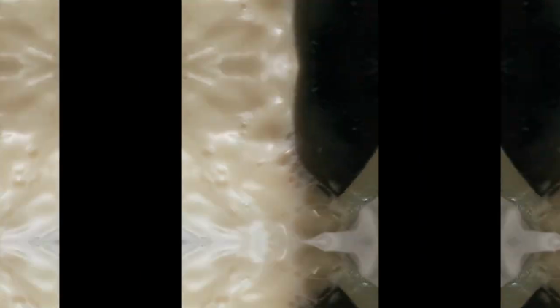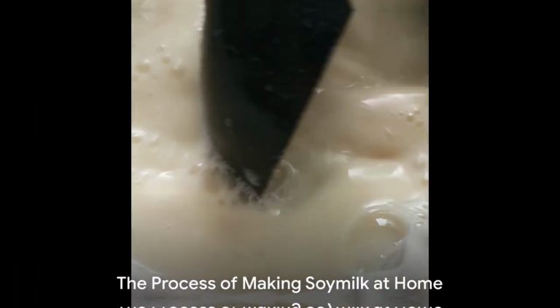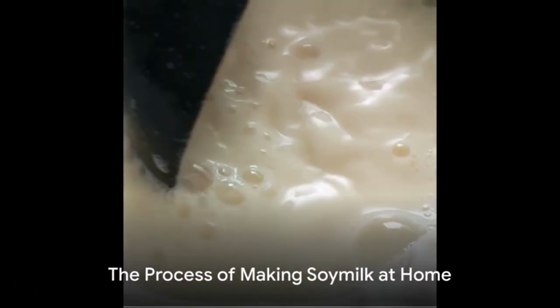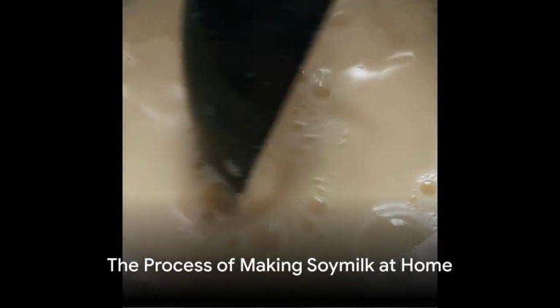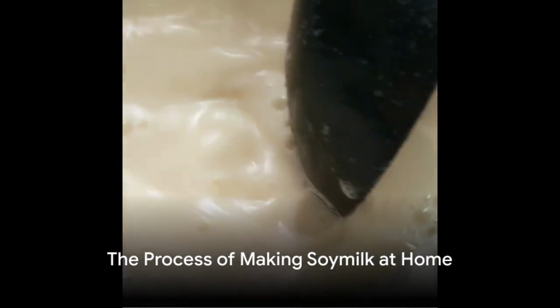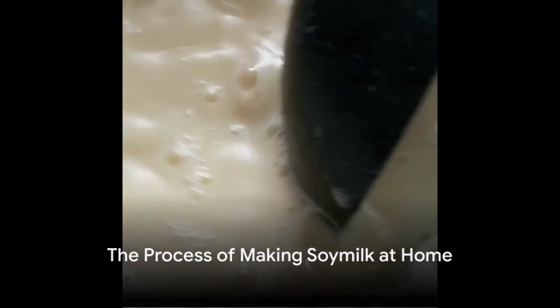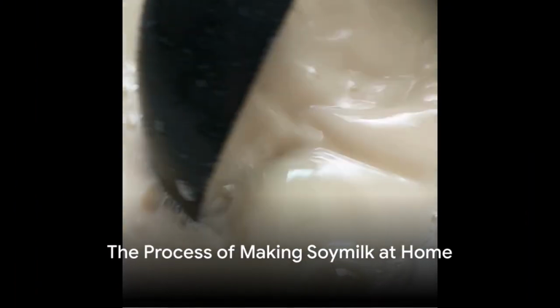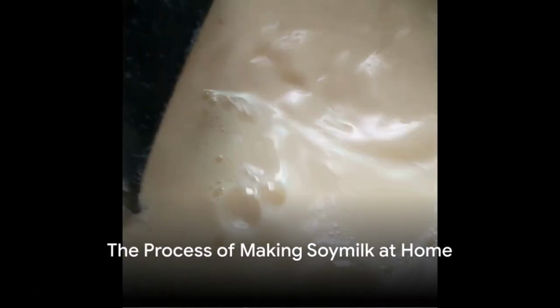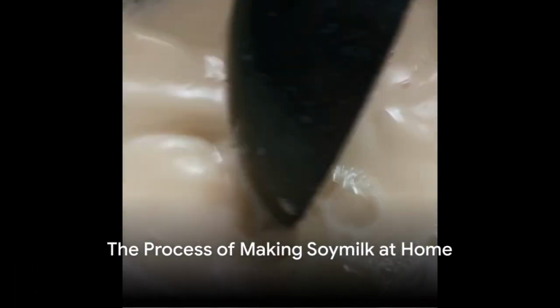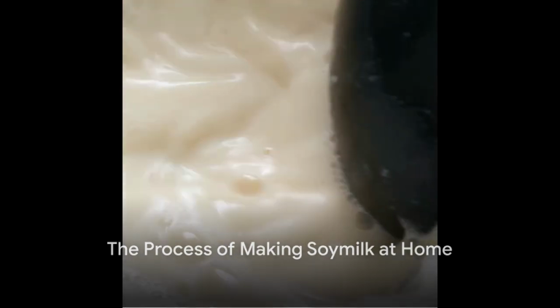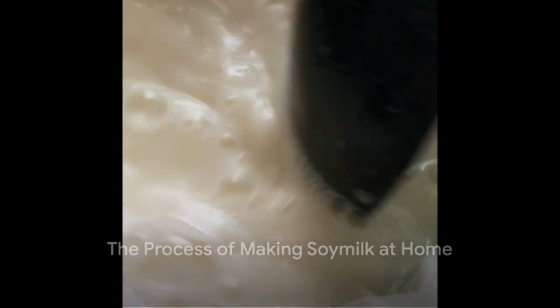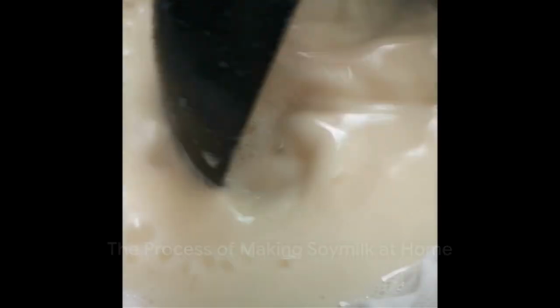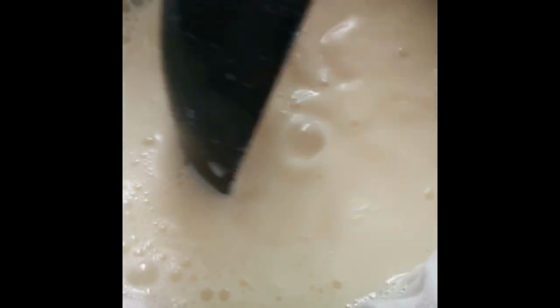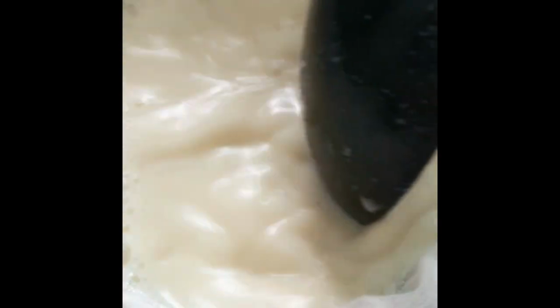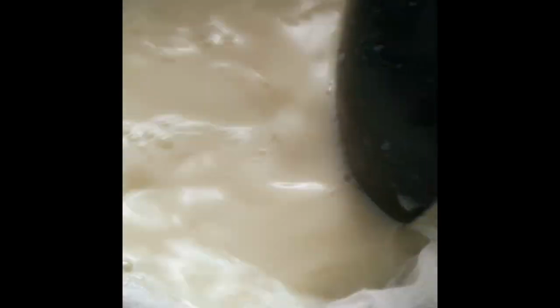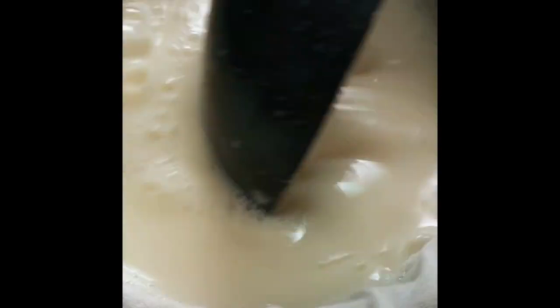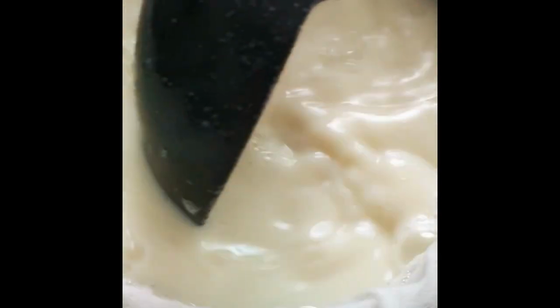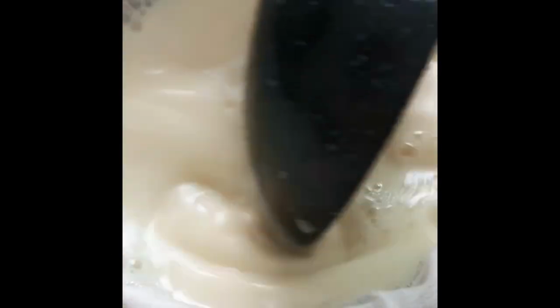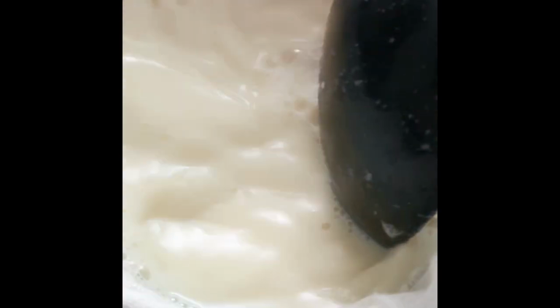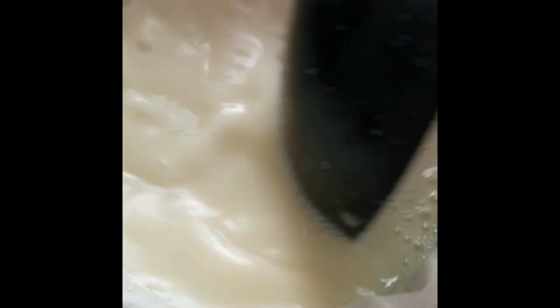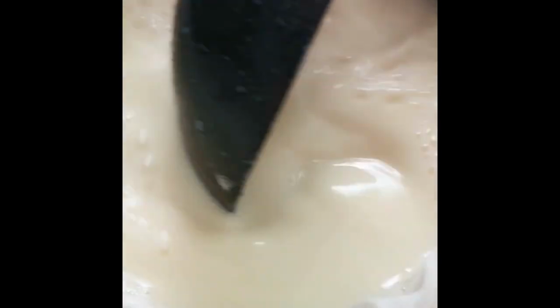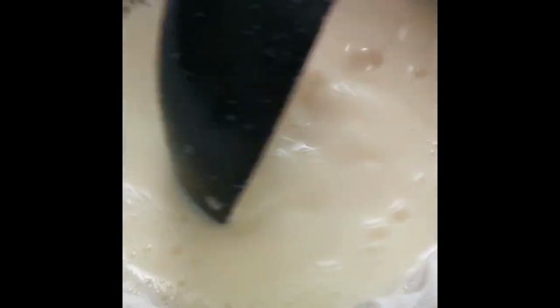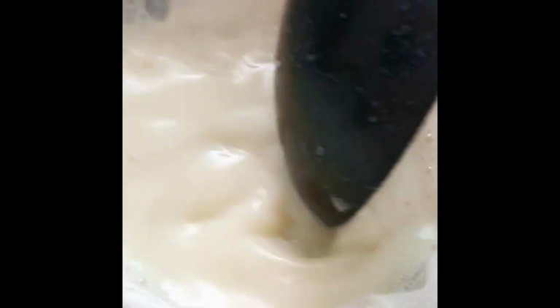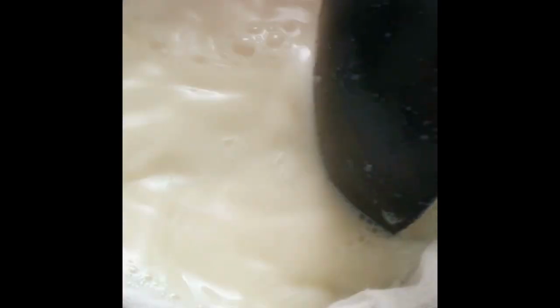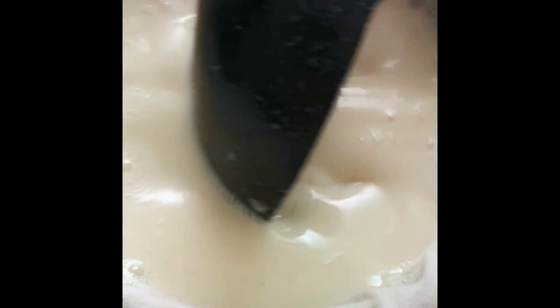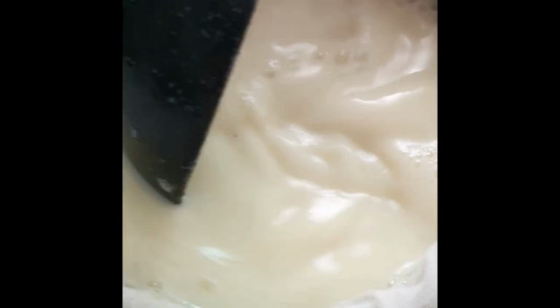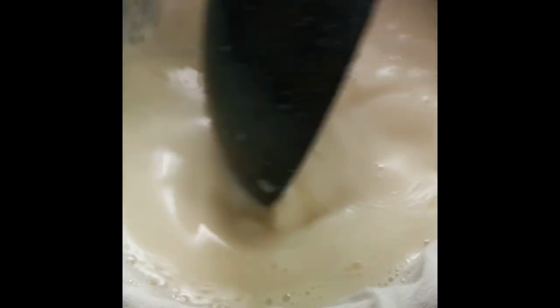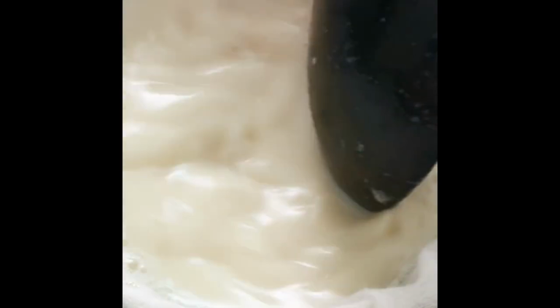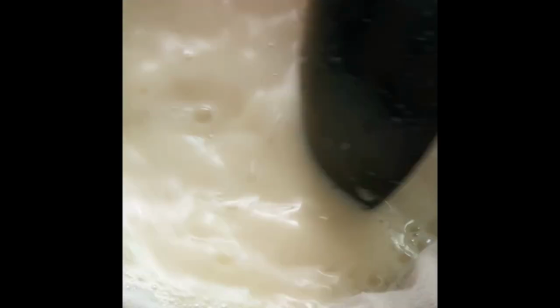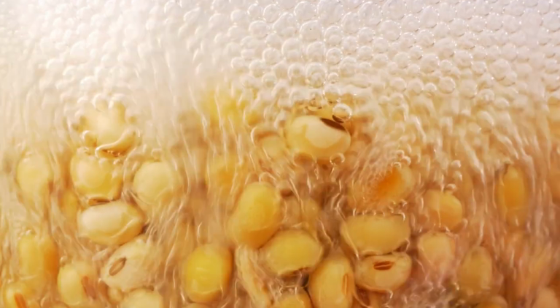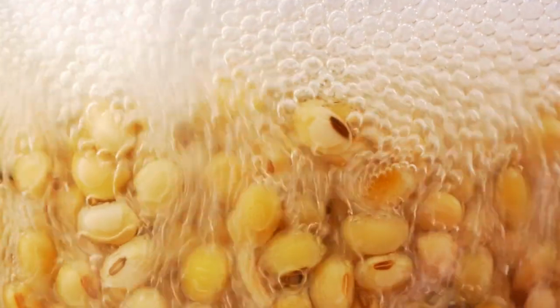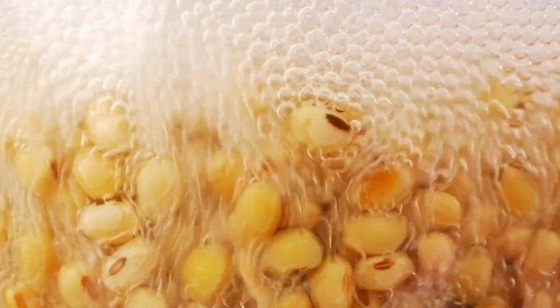The process begins by gathering the necessary ingredients and tools: soybeans, water, a blender, a nut milk bag, and a pot.